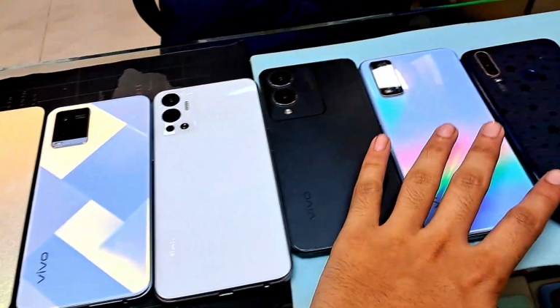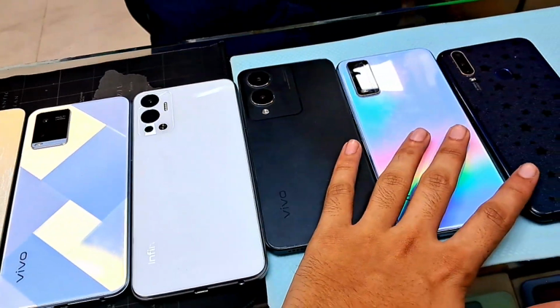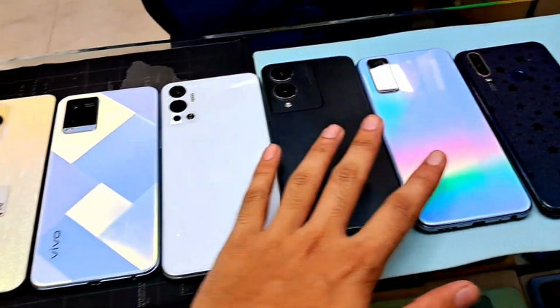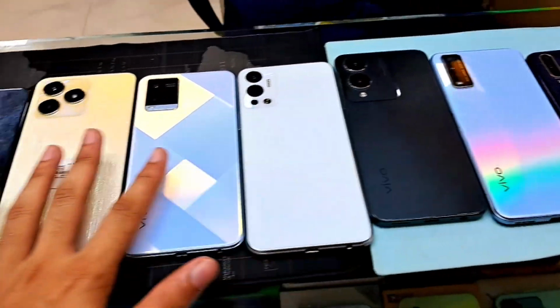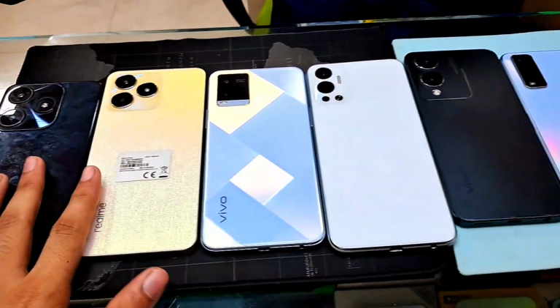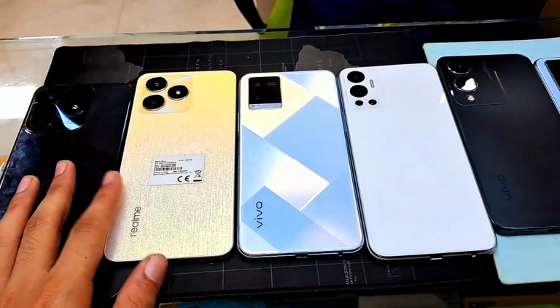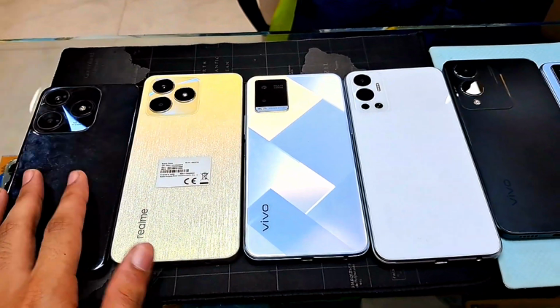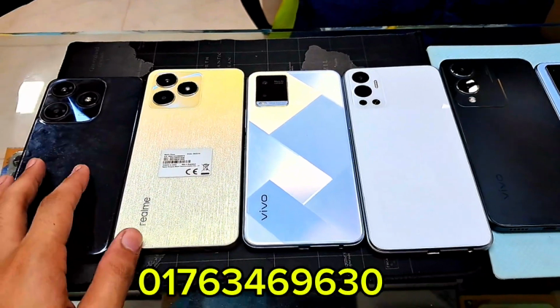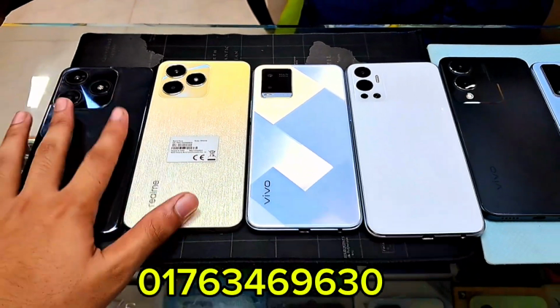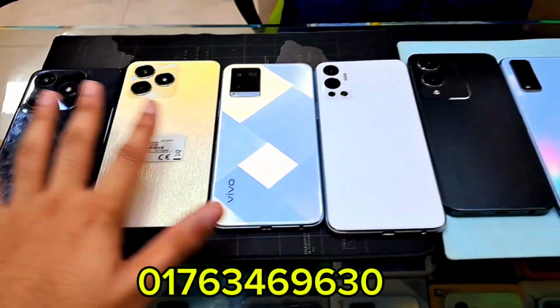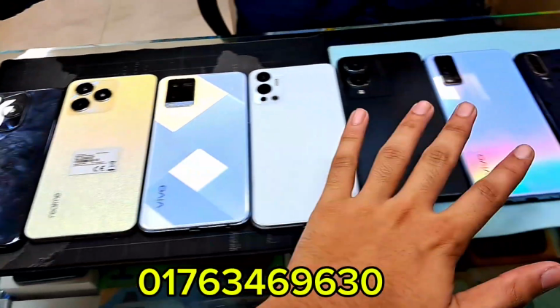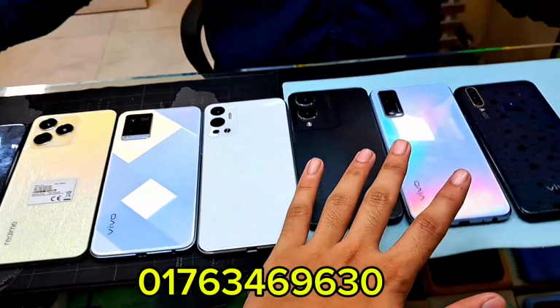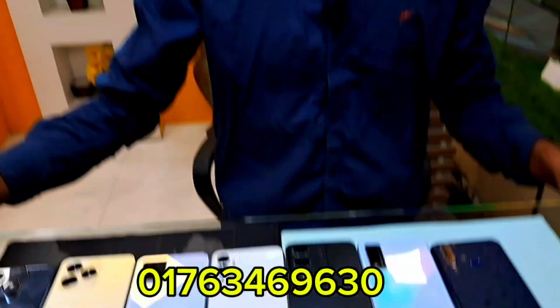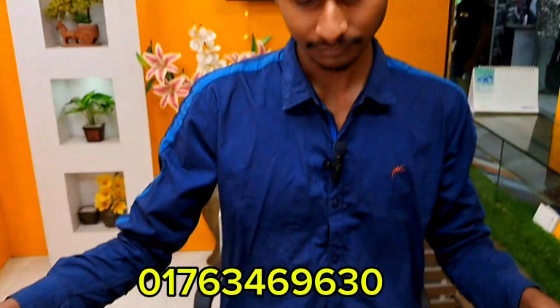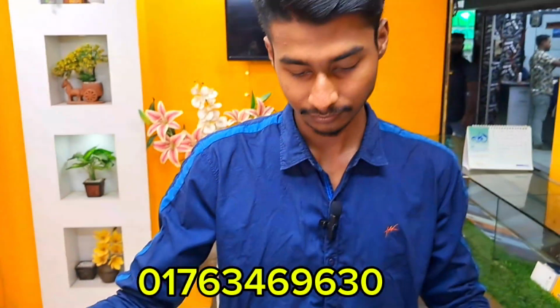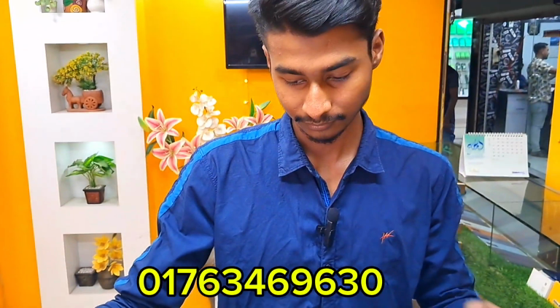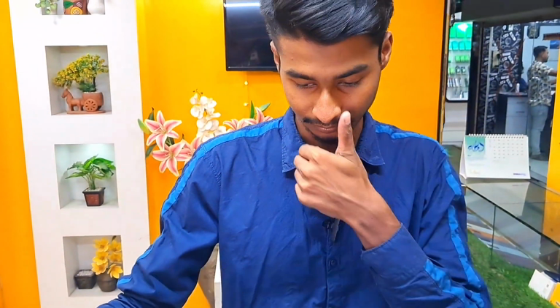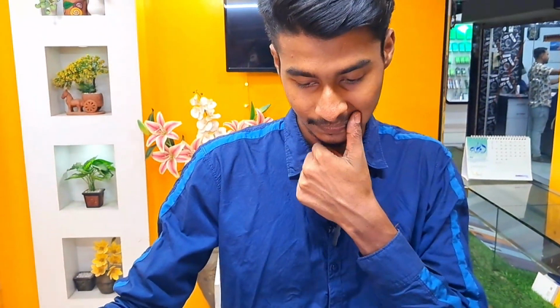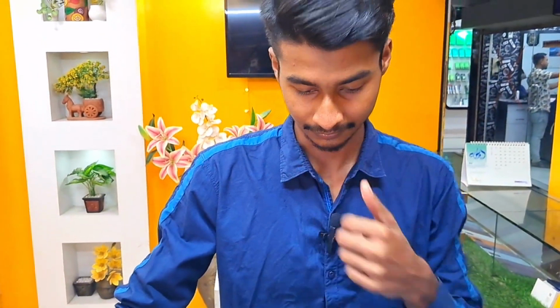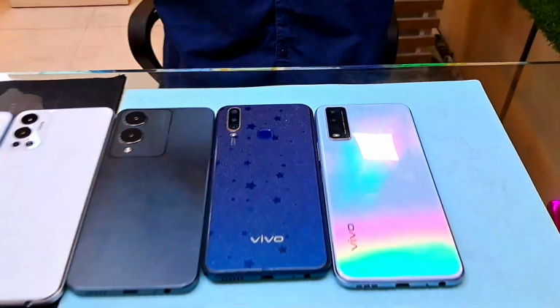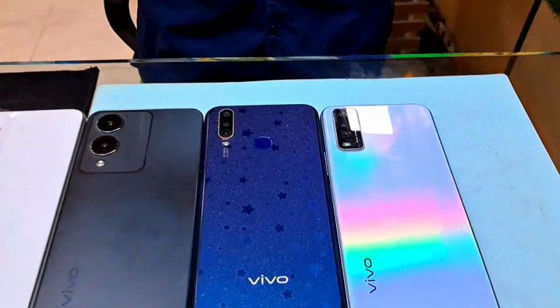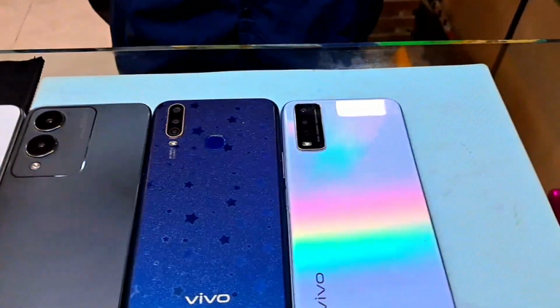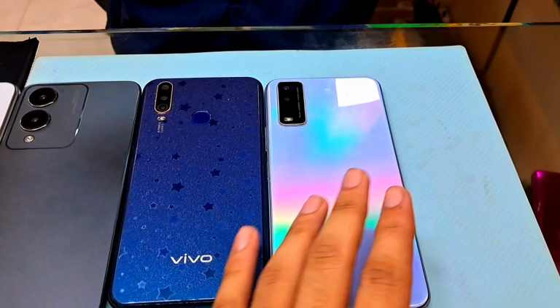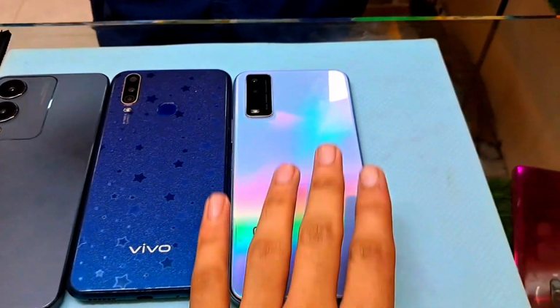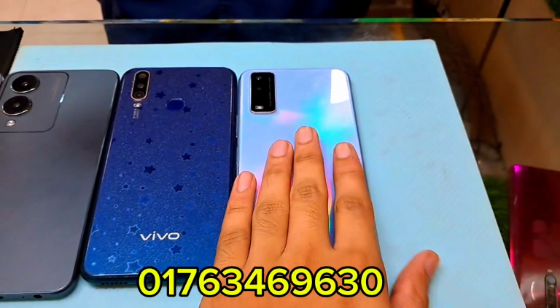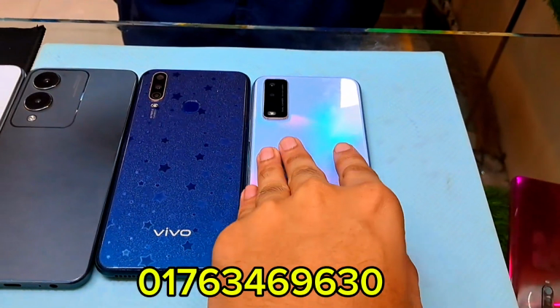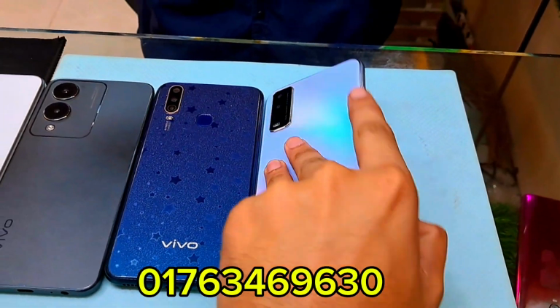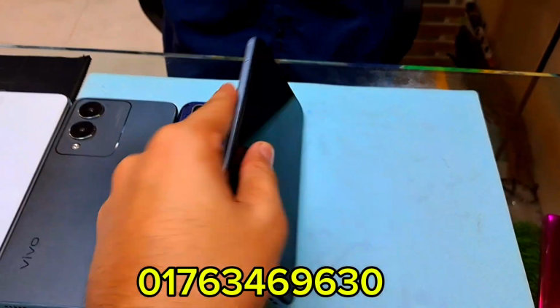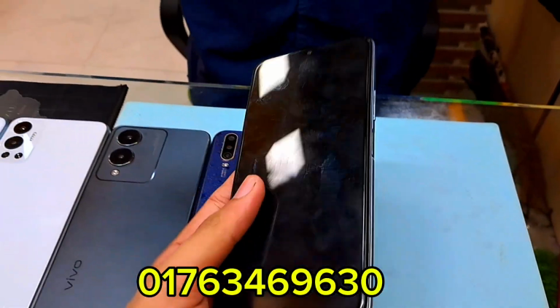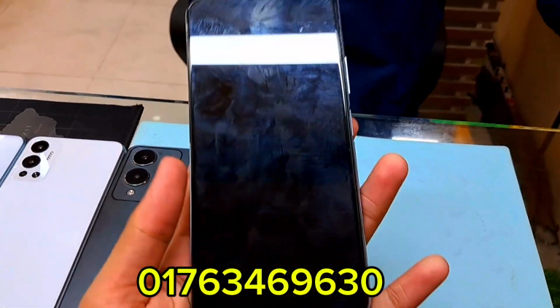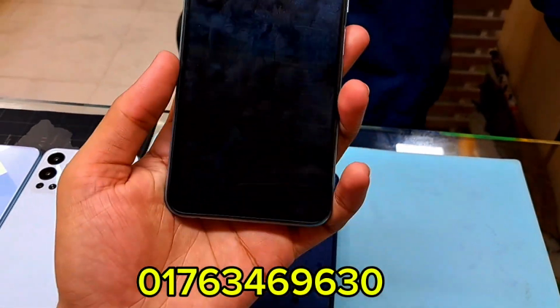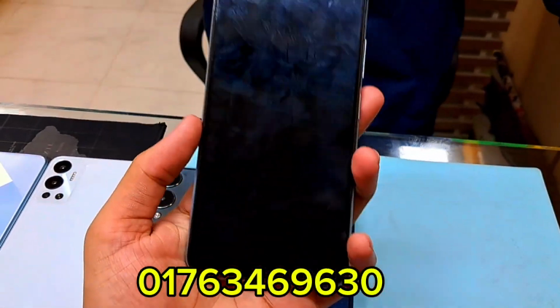These phones come in different ranges: low-range, high-range, and sports category — both low-range and high-range. If you look at this video, we're looking at the Vivo company's phones.